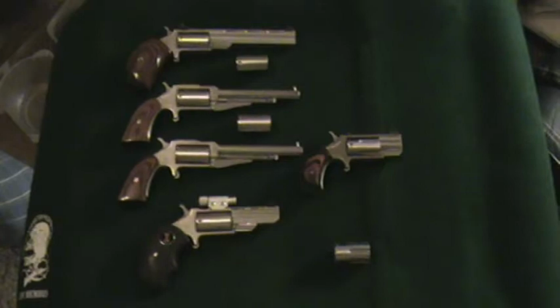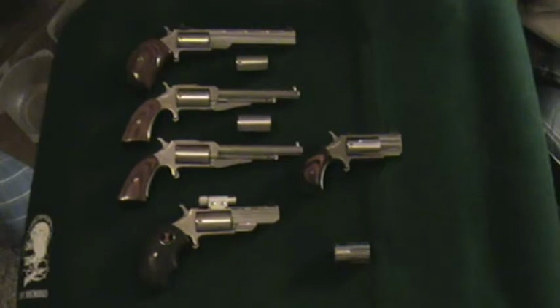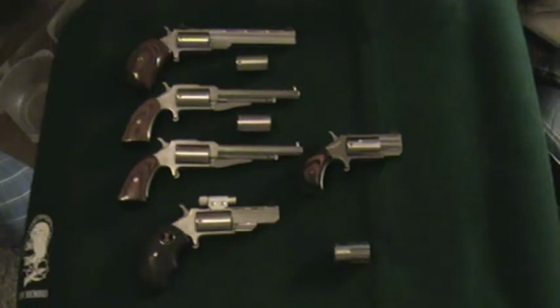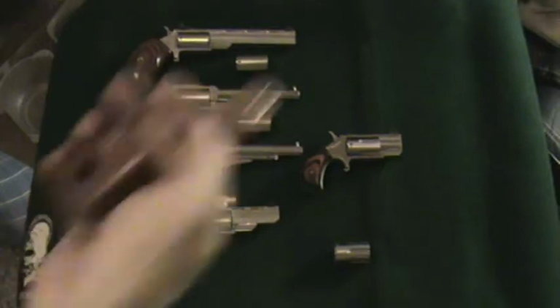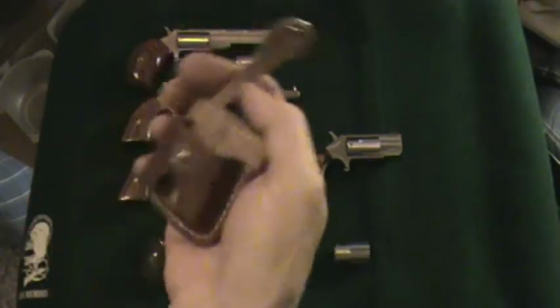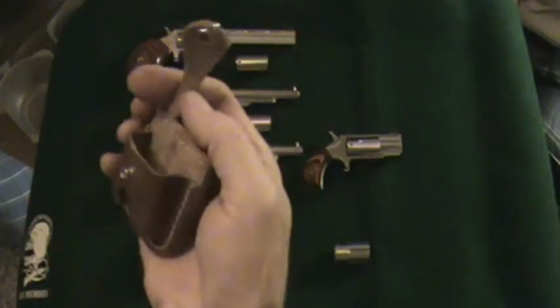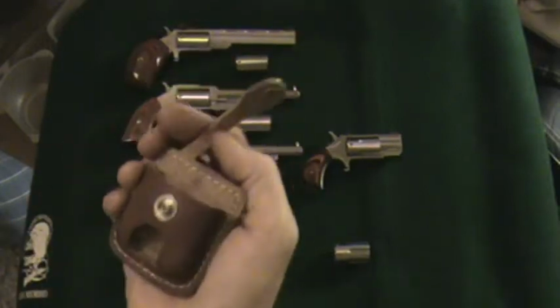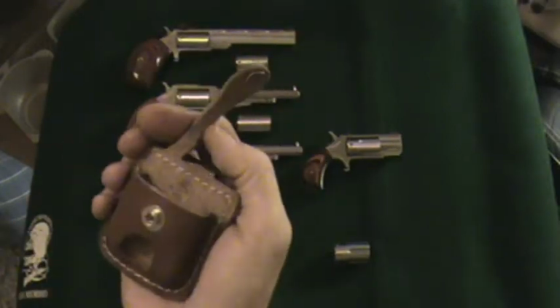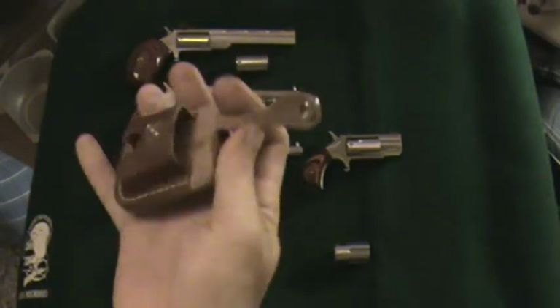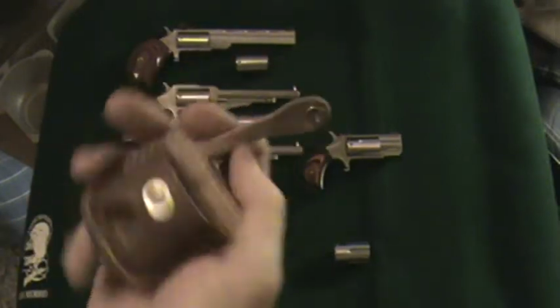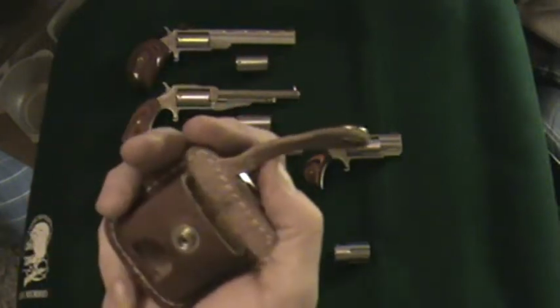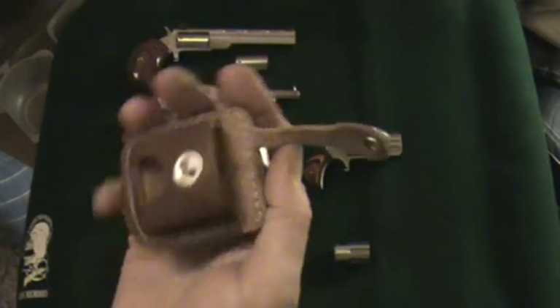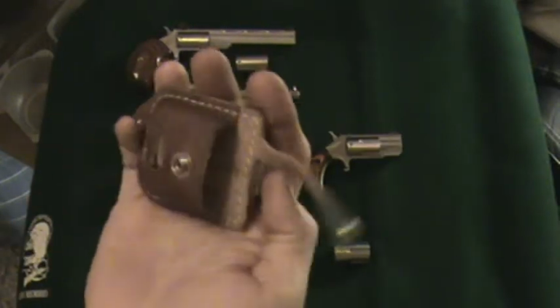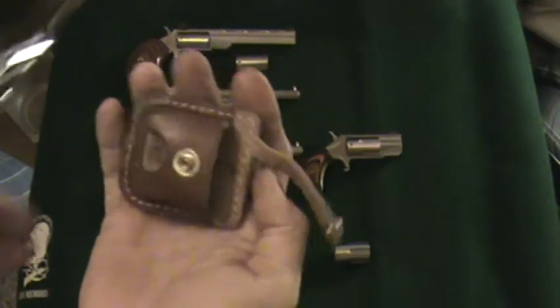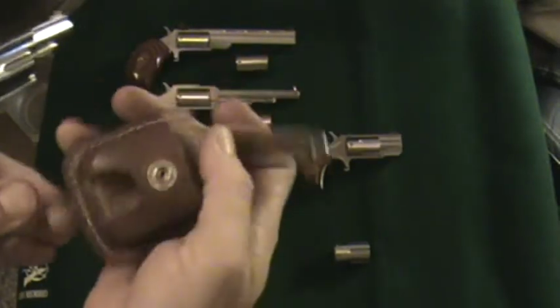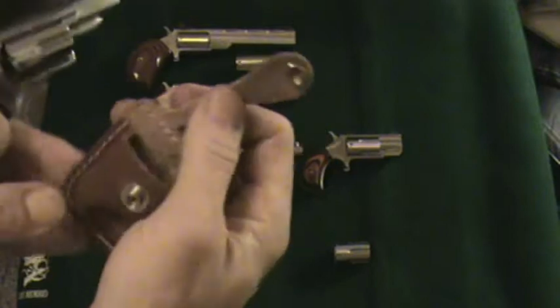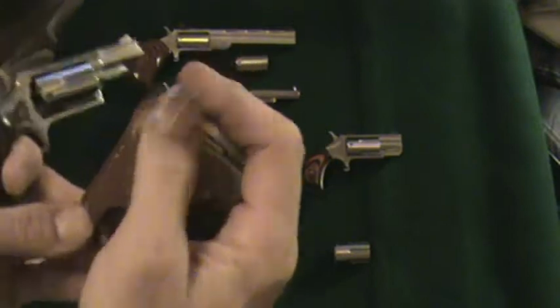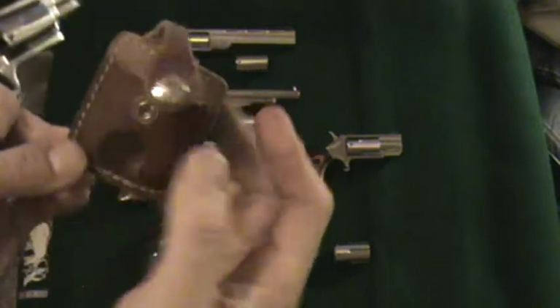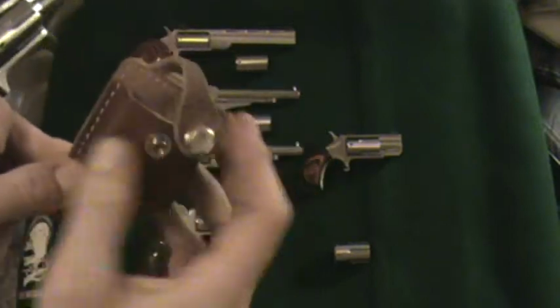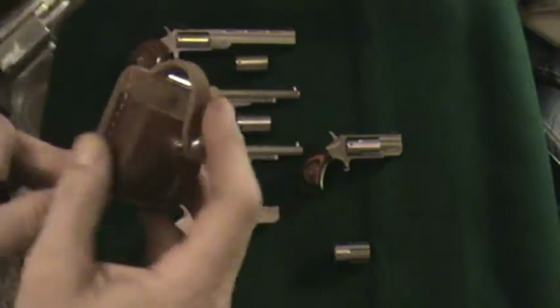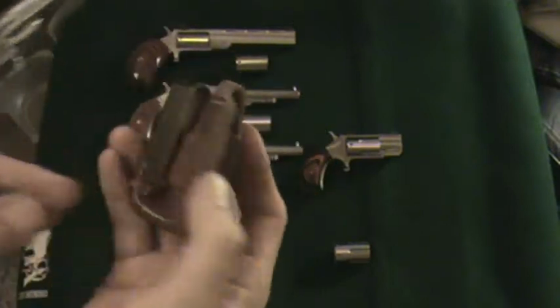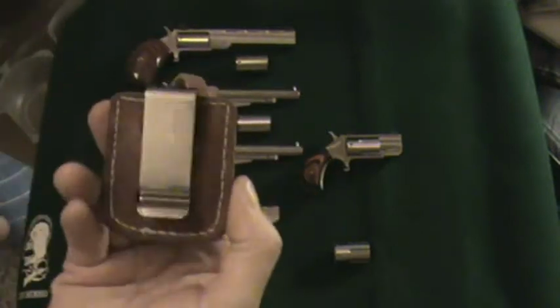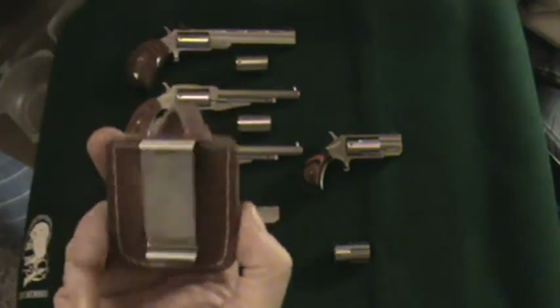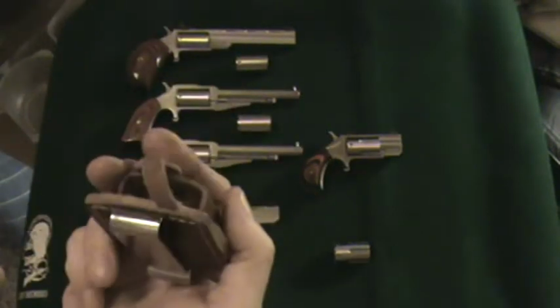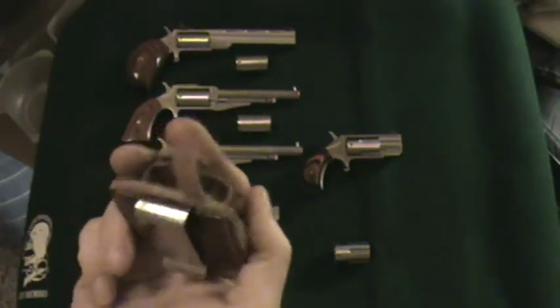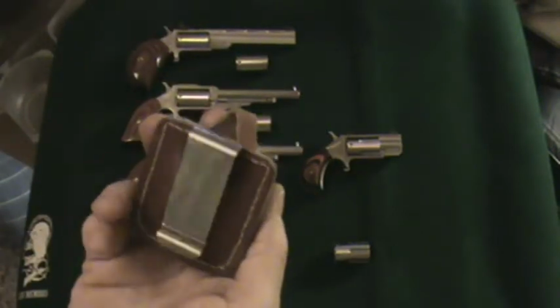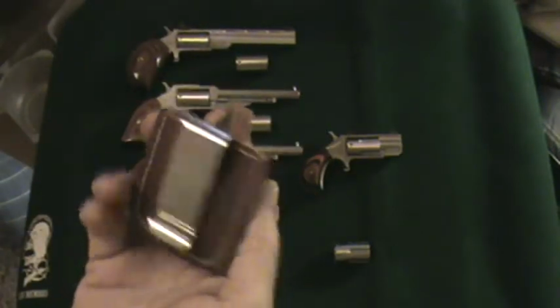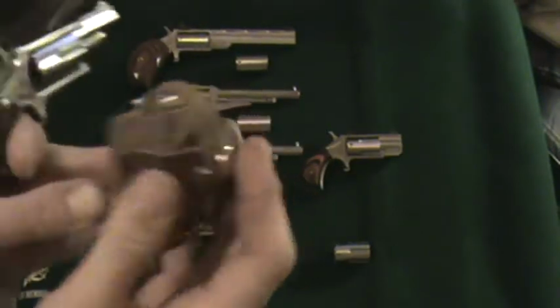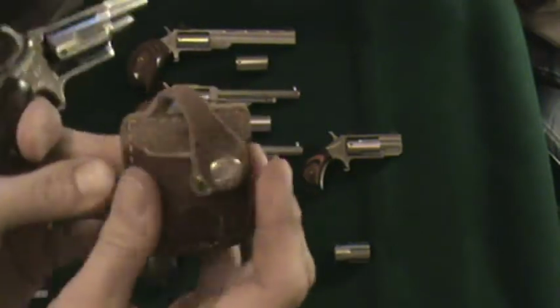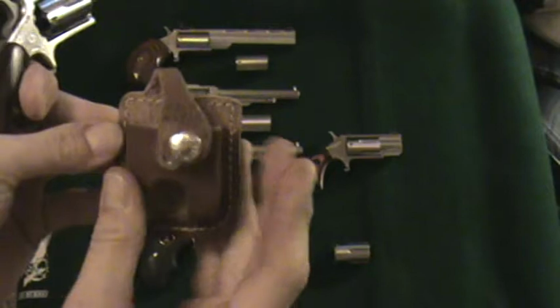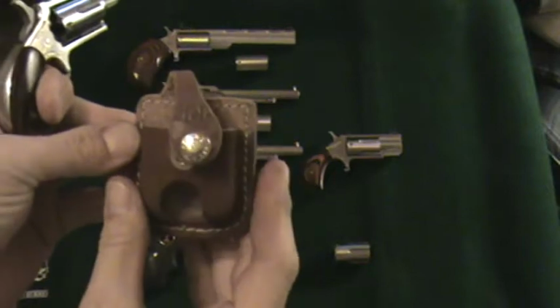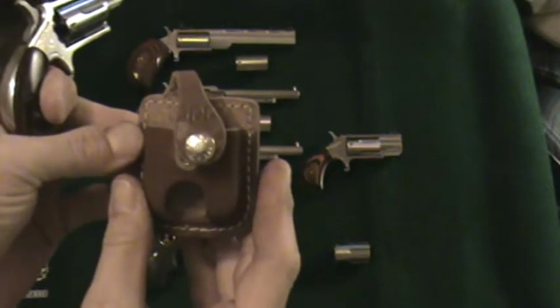Carry option number five, still using gun number two. My being left-handed — this is a go-lighter case that I have altered to accept the gun.